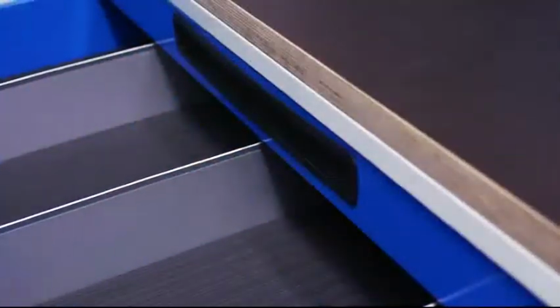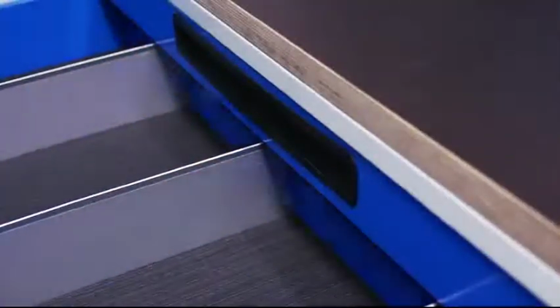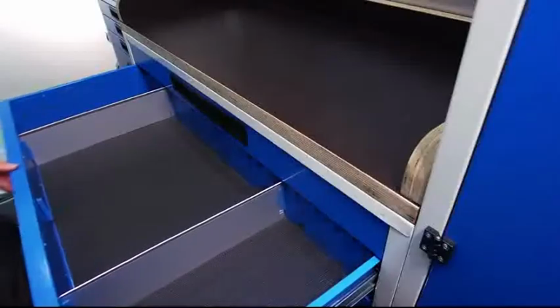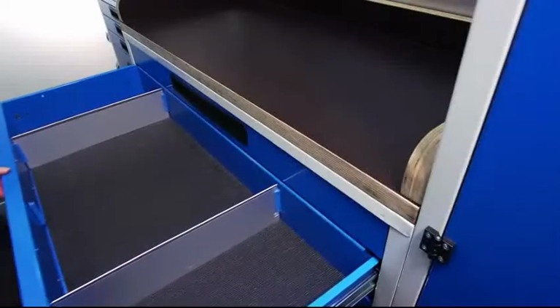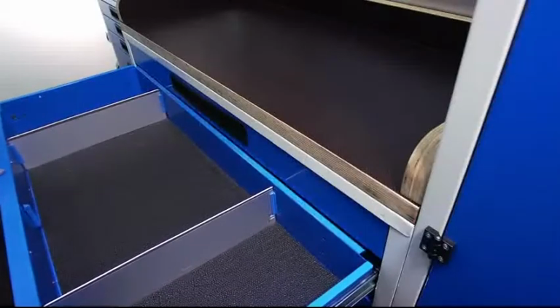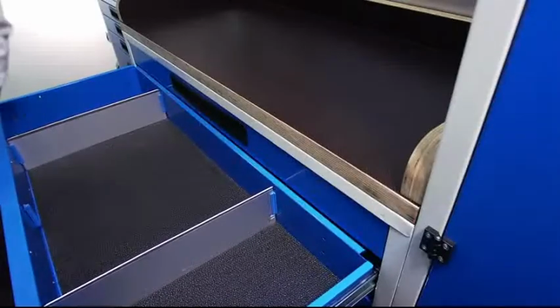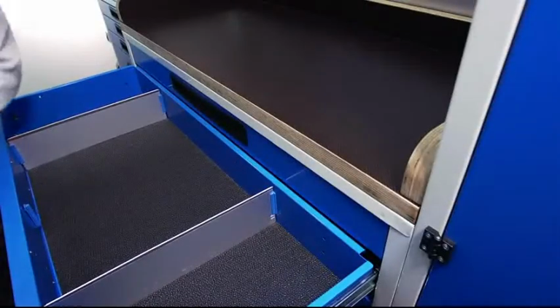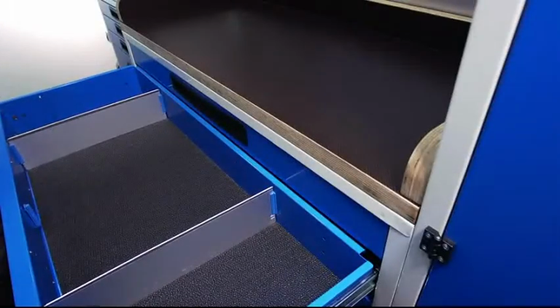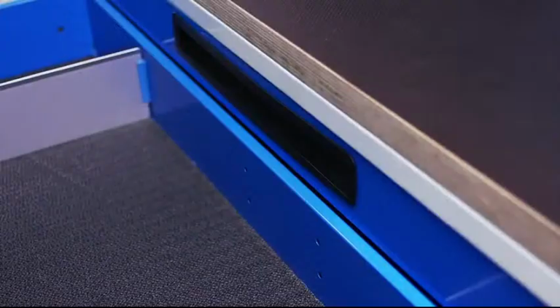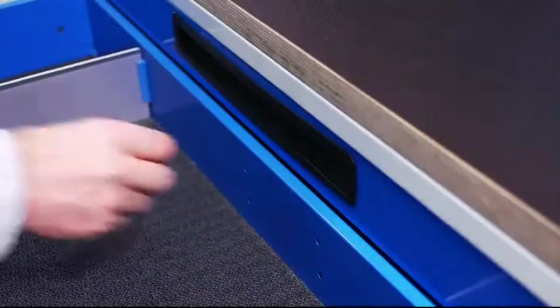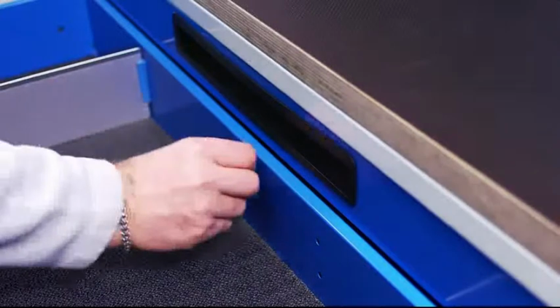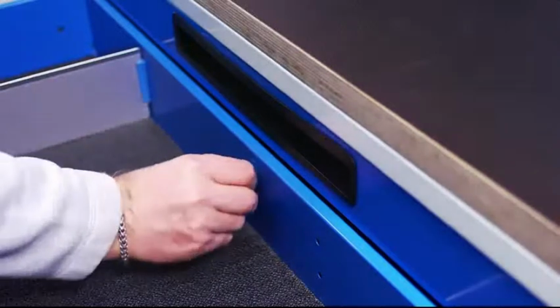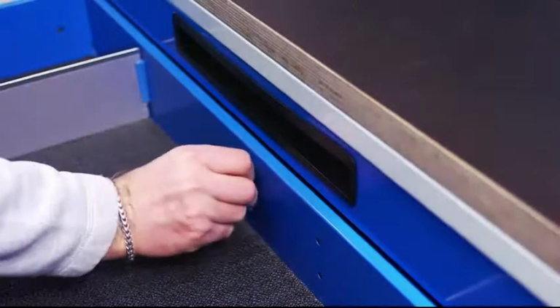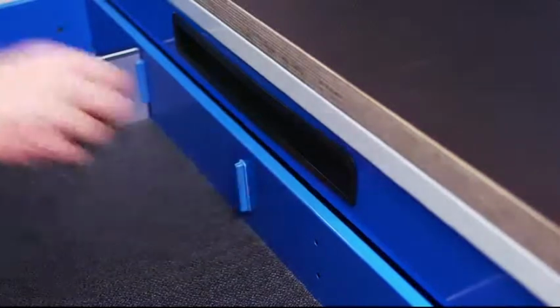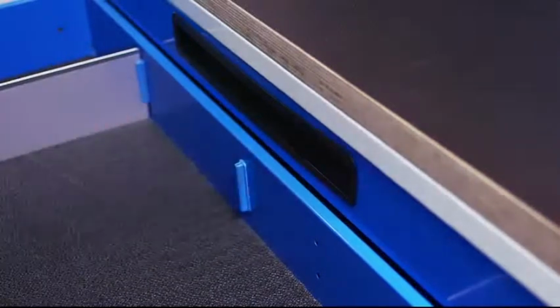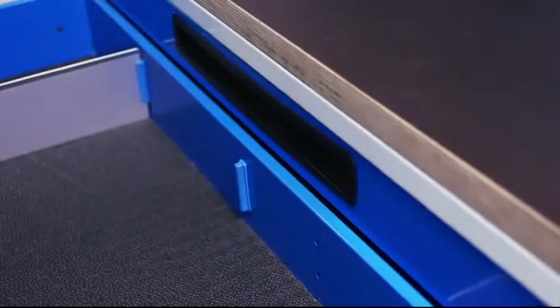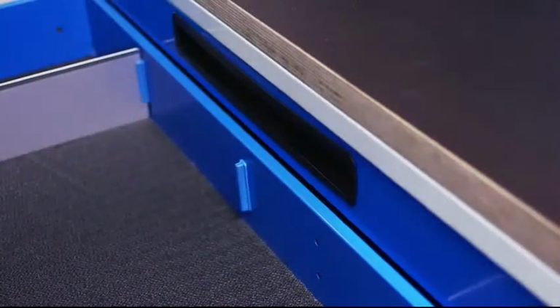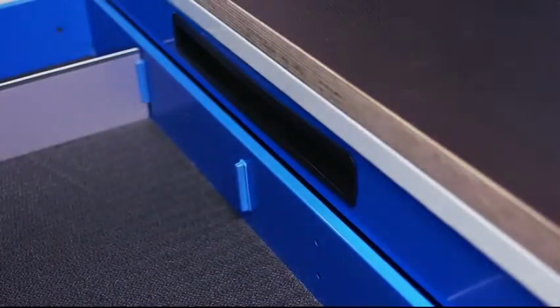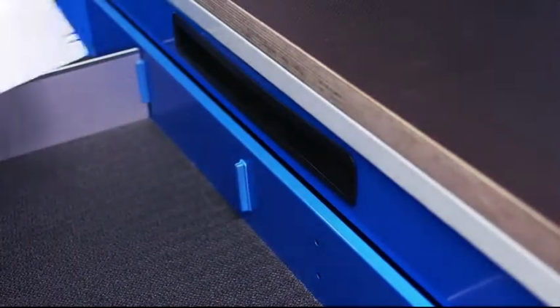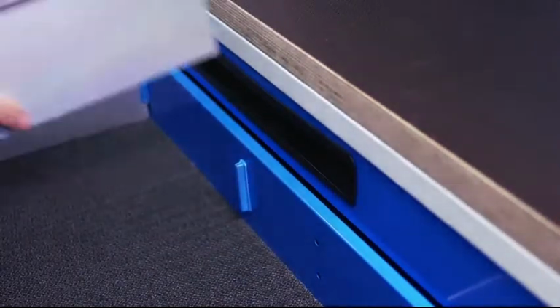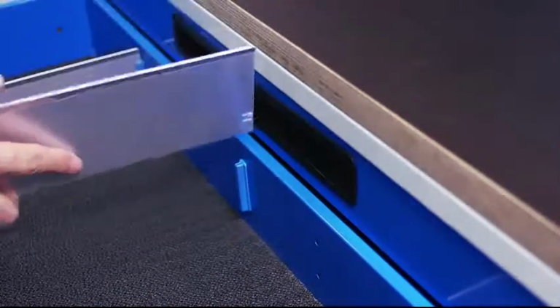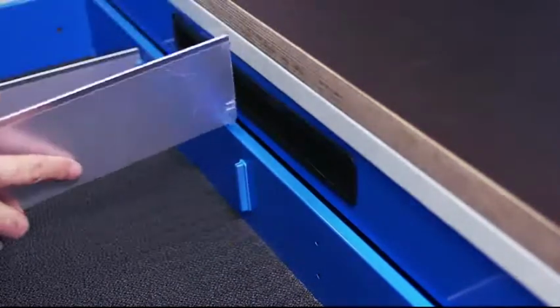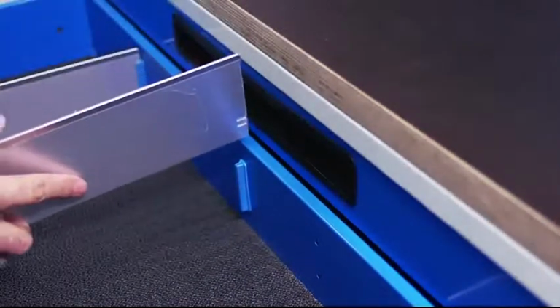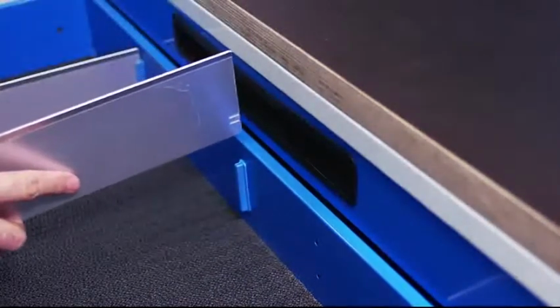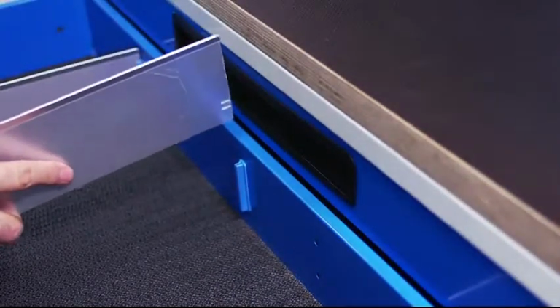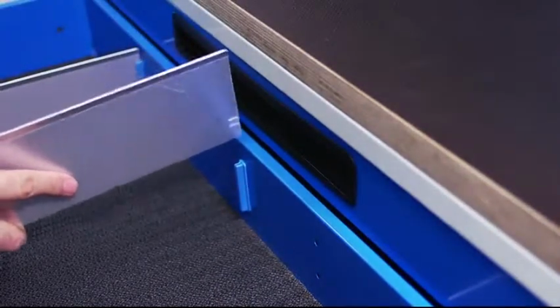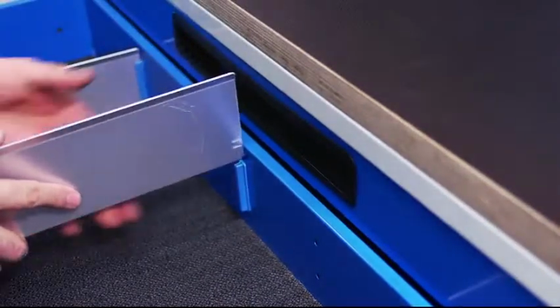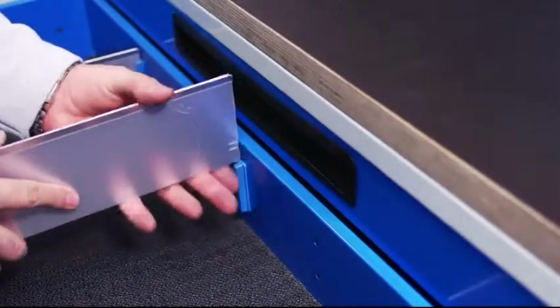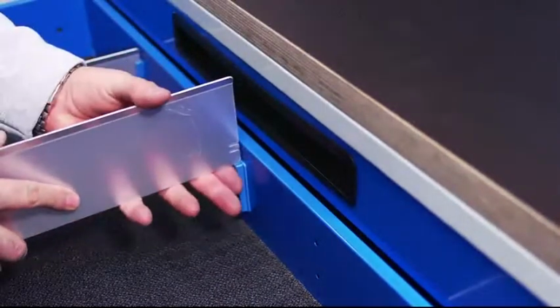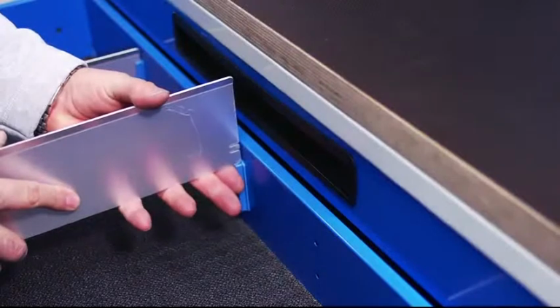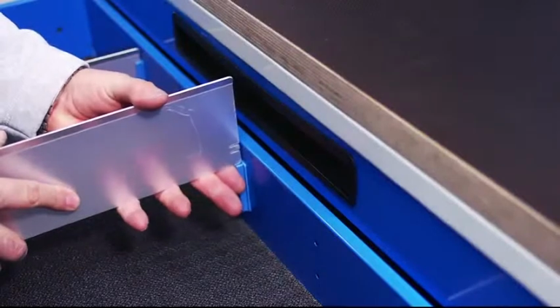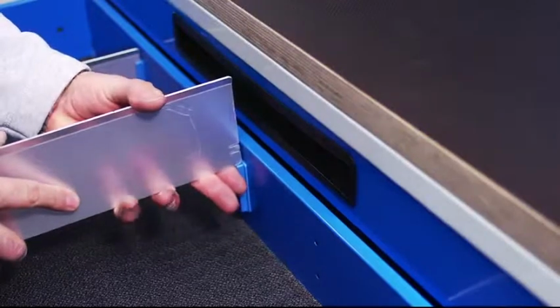Each drawer comes with an anti-slip mat, and you can customize your drawer space by inserting metal dividers and/or plastic containers.